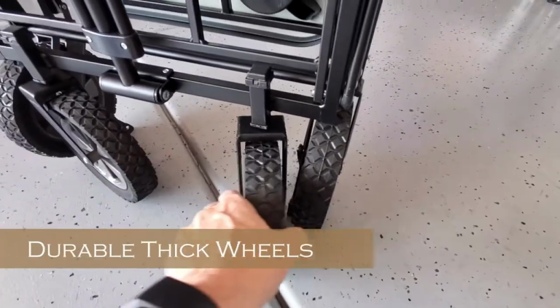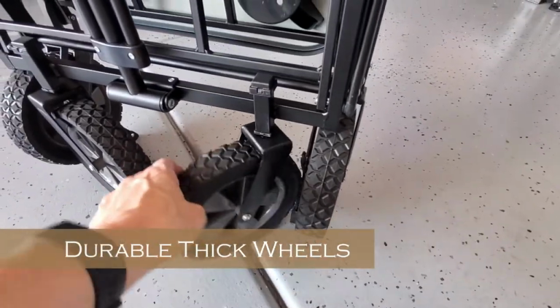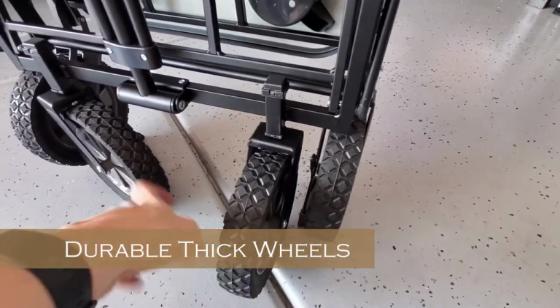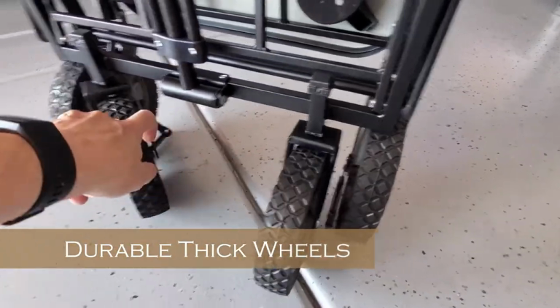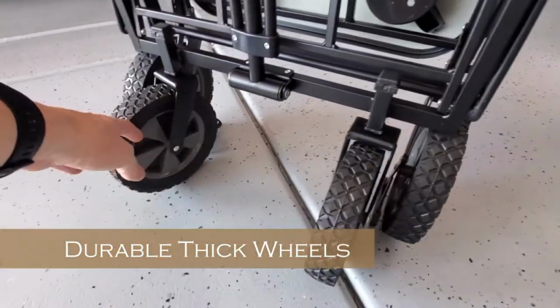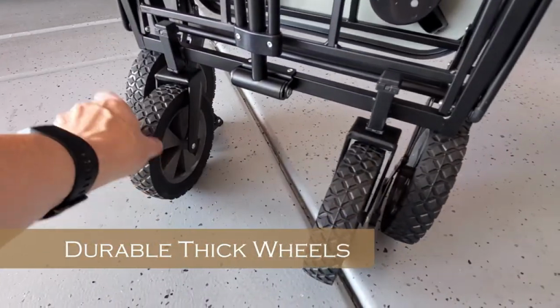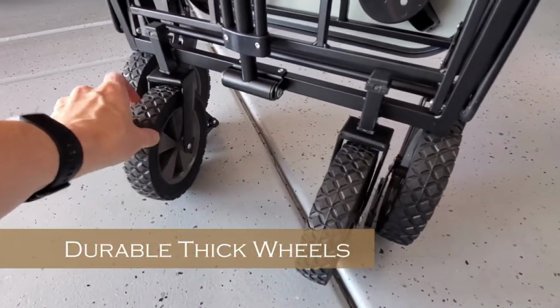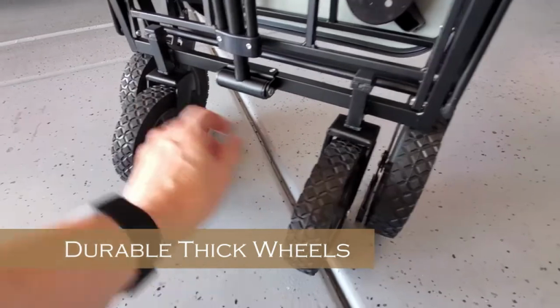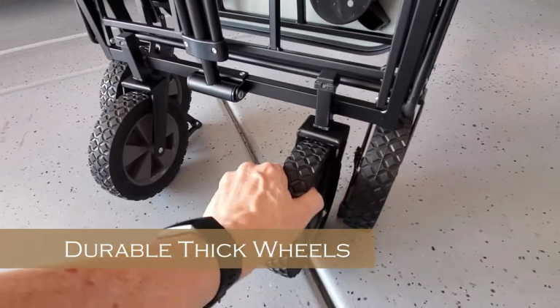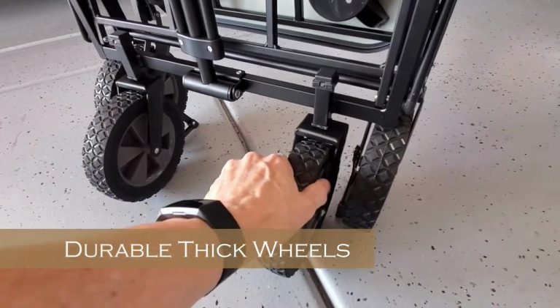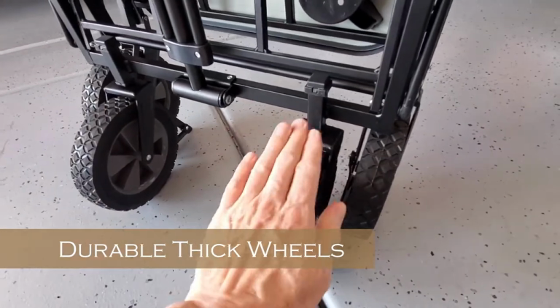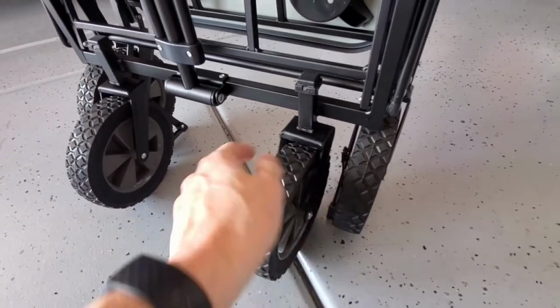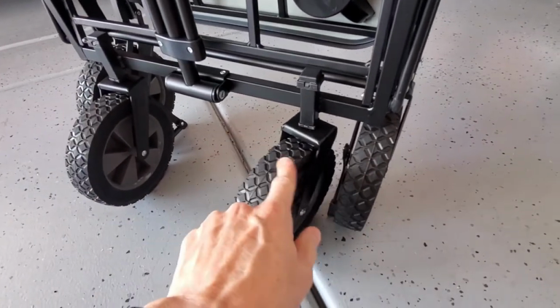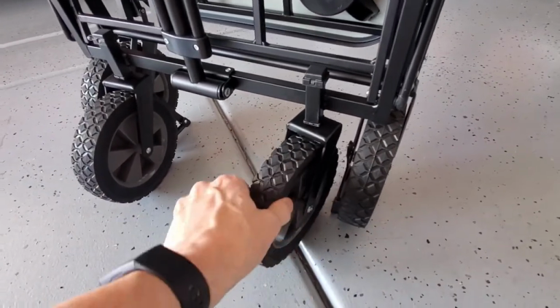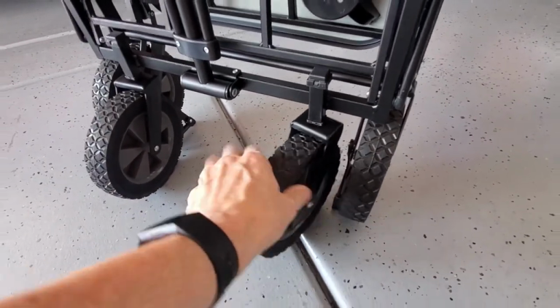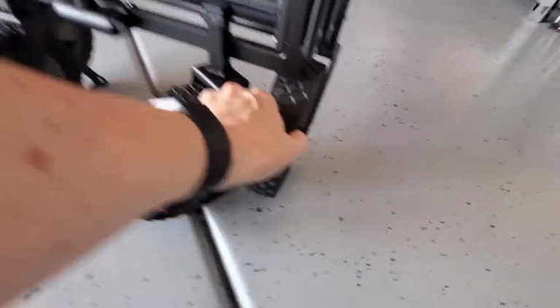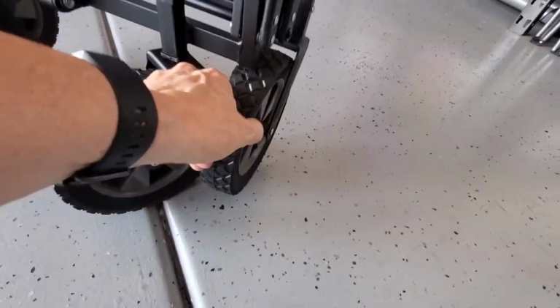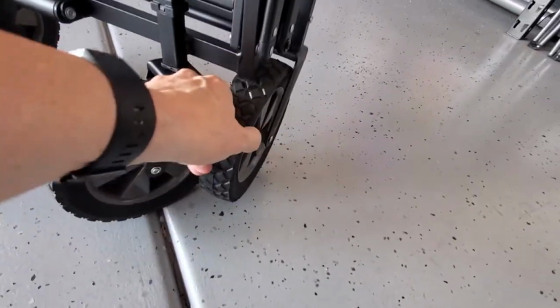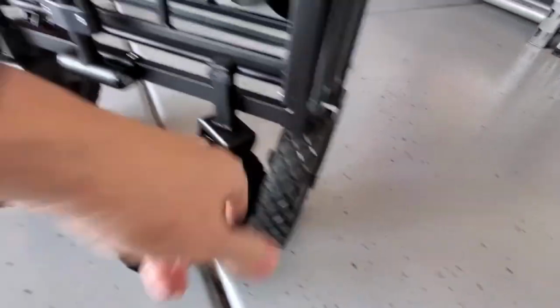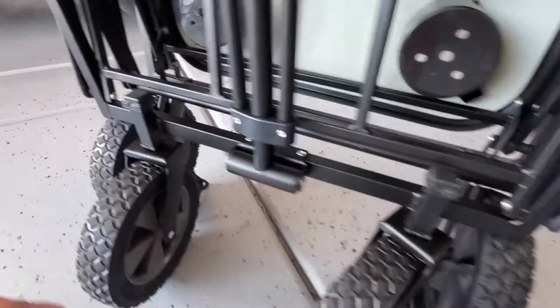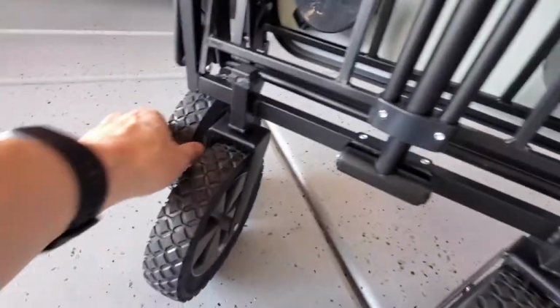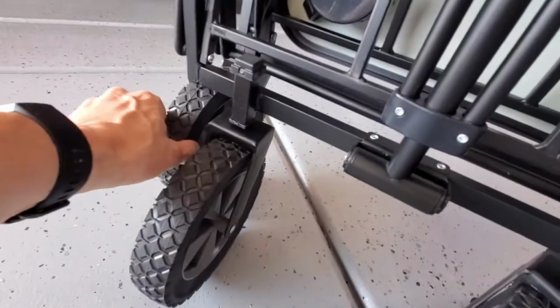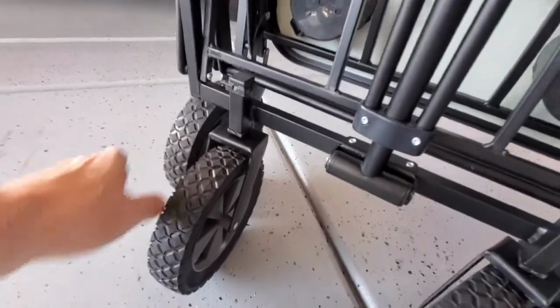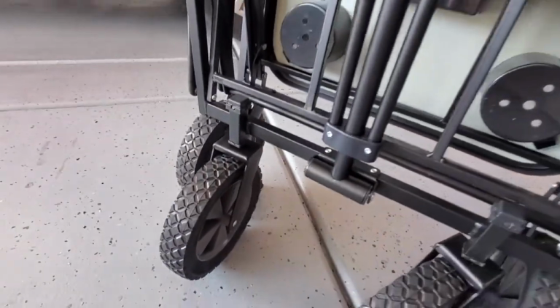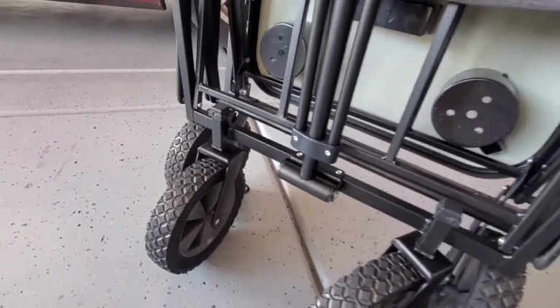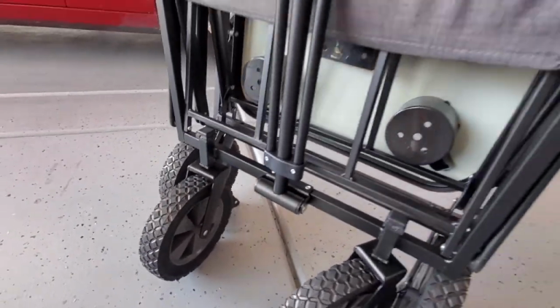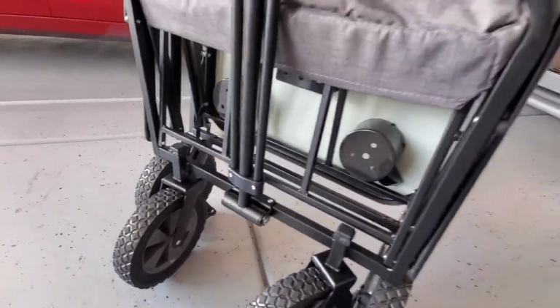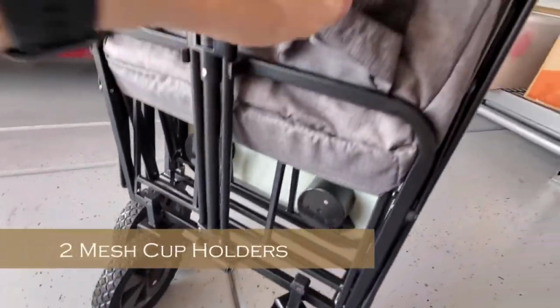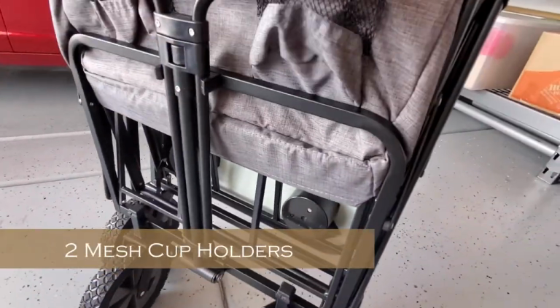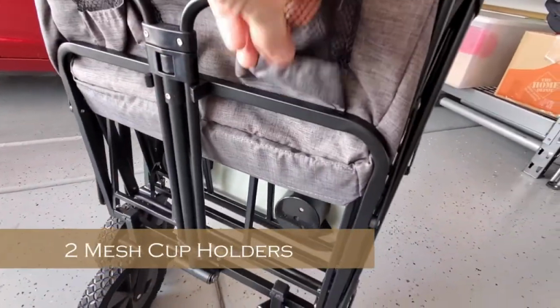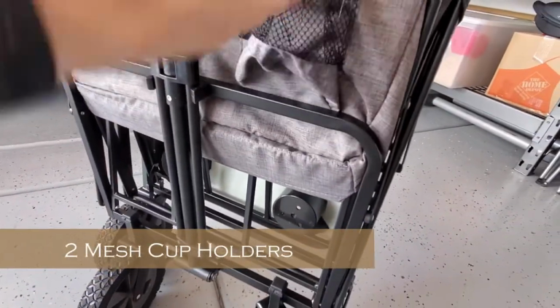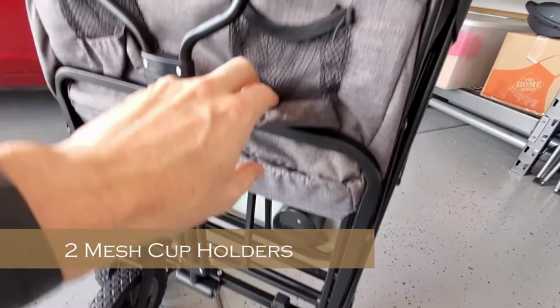I like these wheels — they're thick, durable, and rugged. The front two rotate while the back two wheels do not. The Mack Wagon also comes with two mesh cup holders.